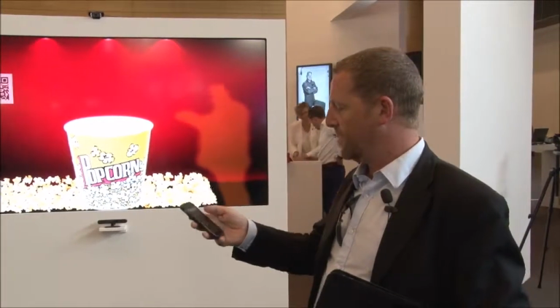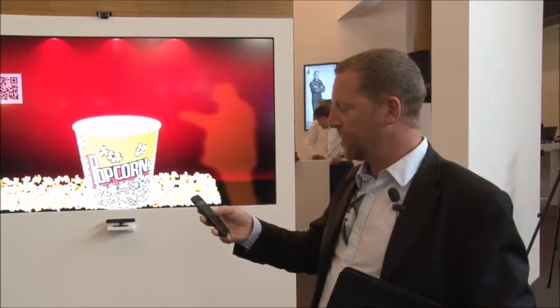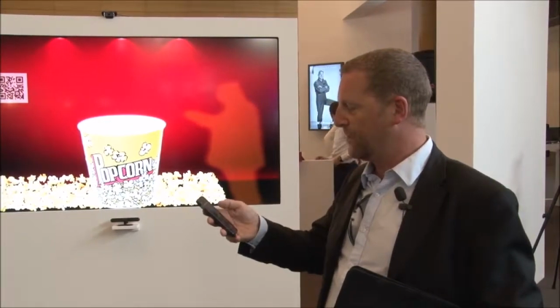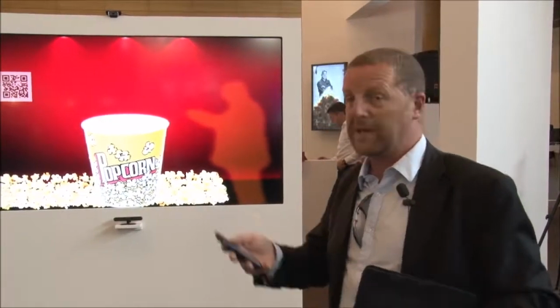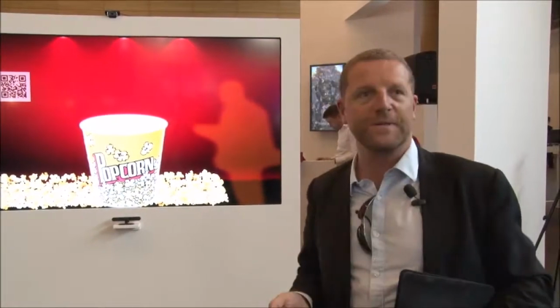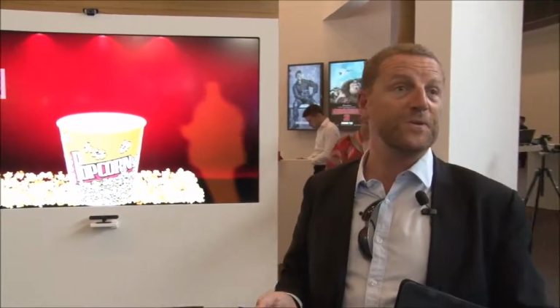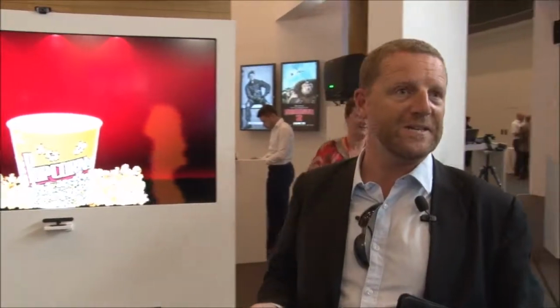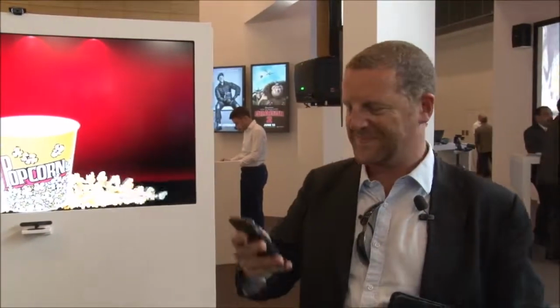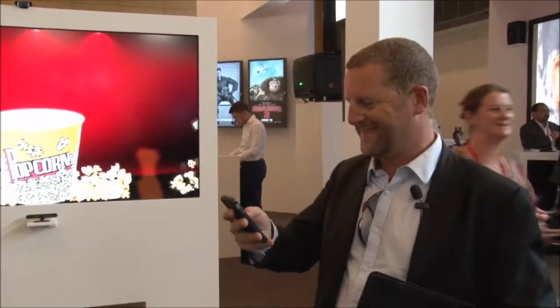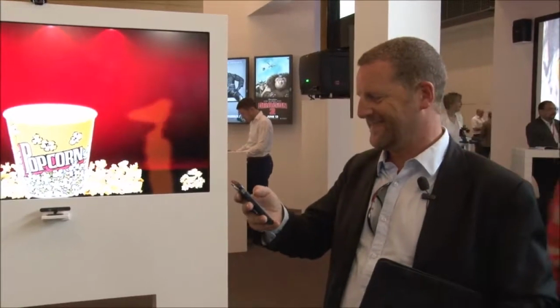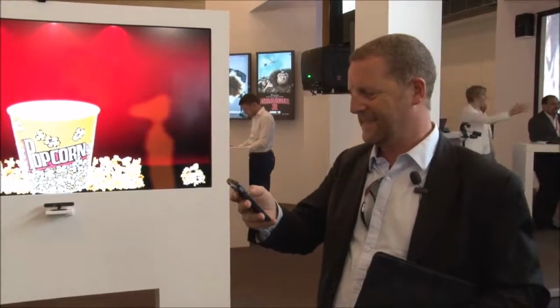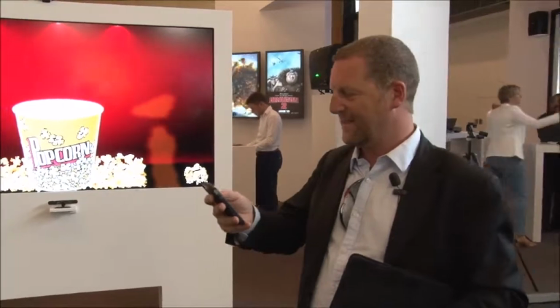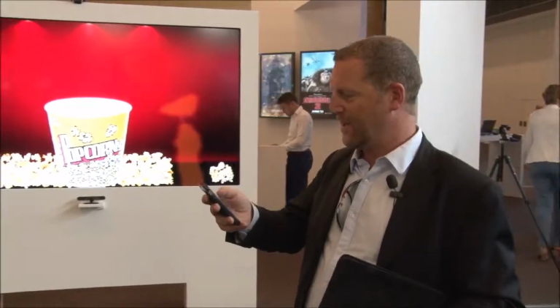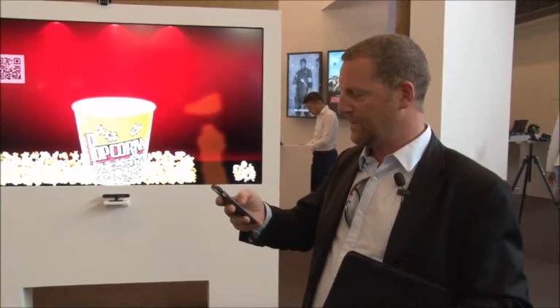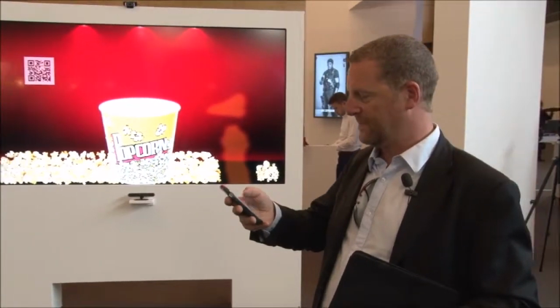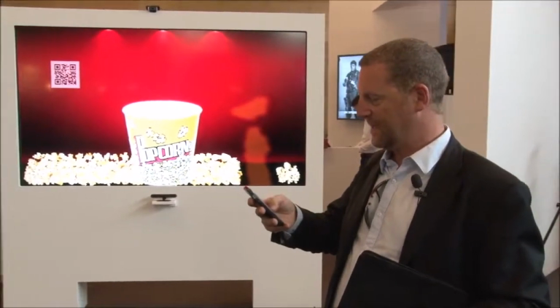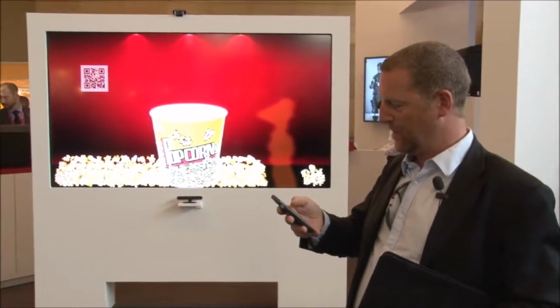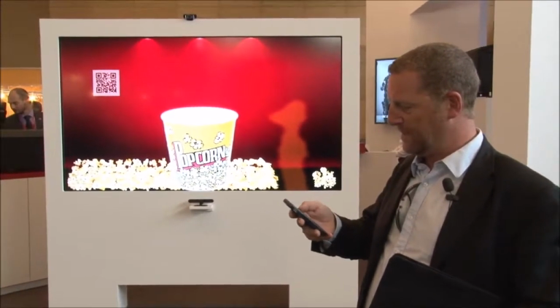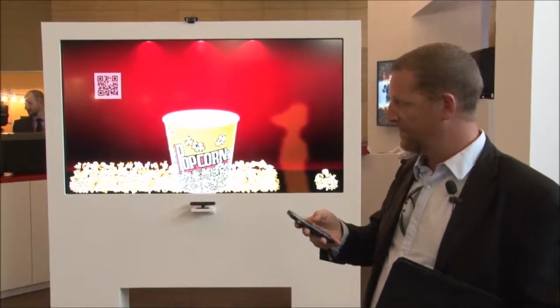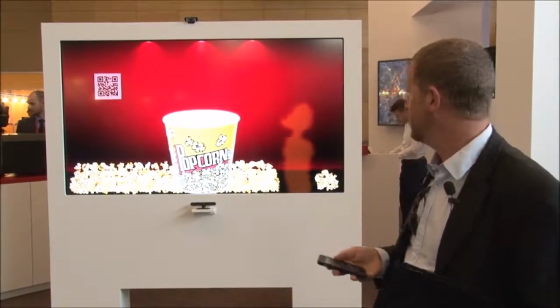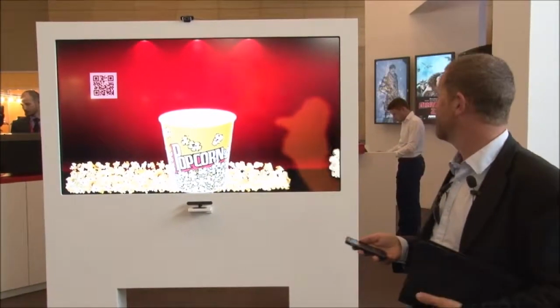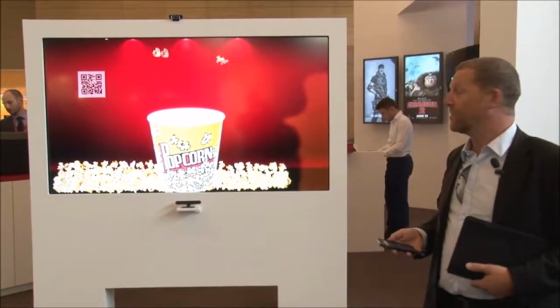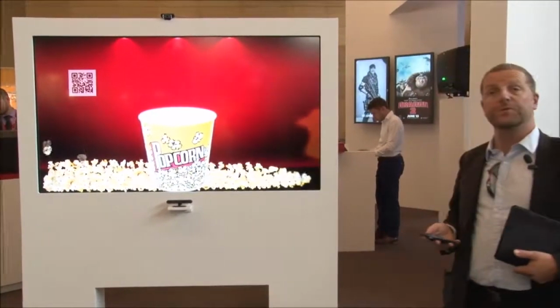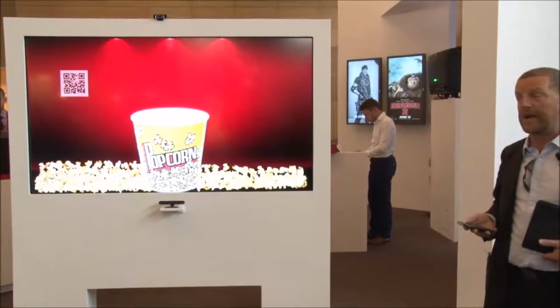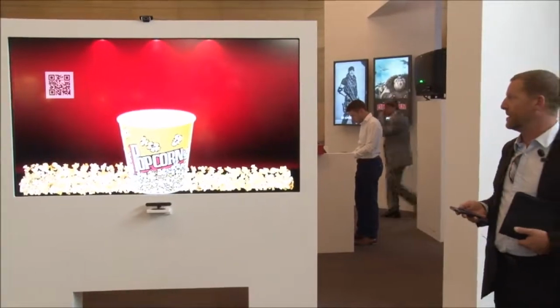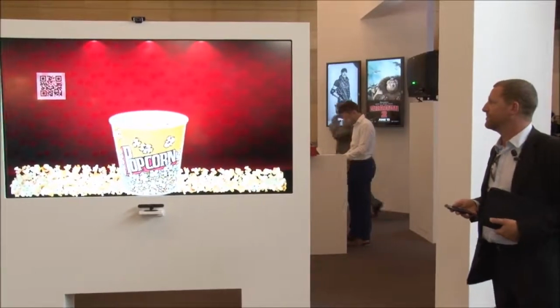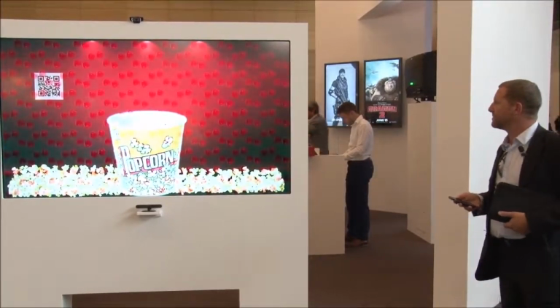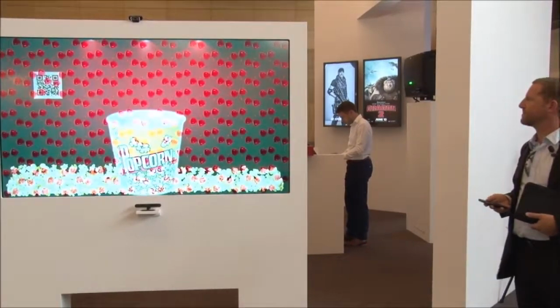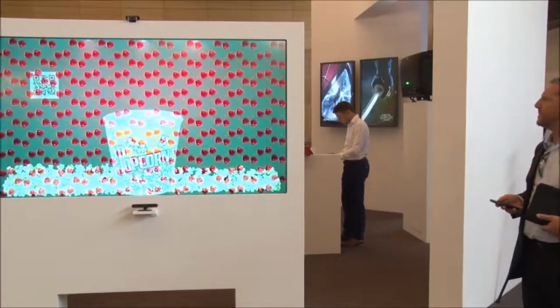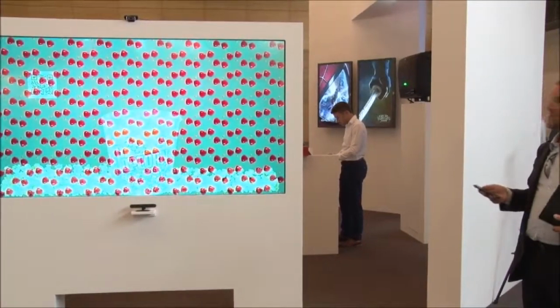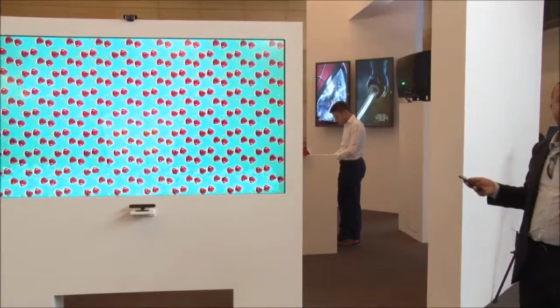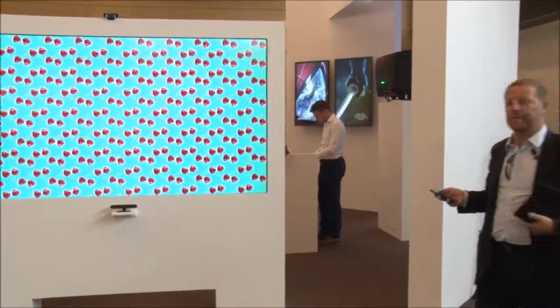I'll show you one last one — this one is for the ladies. You can also use it for advertising. This is again just one image.